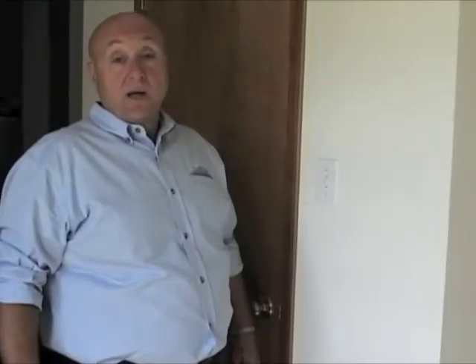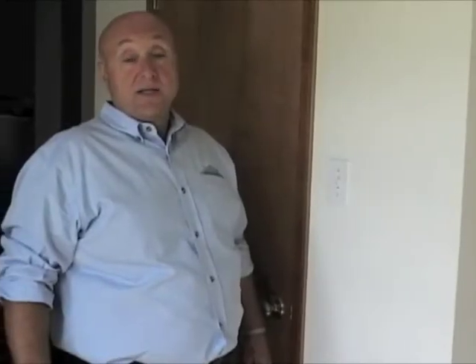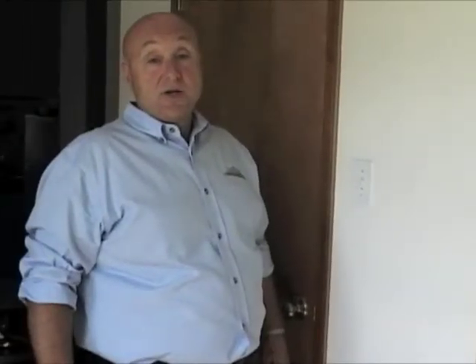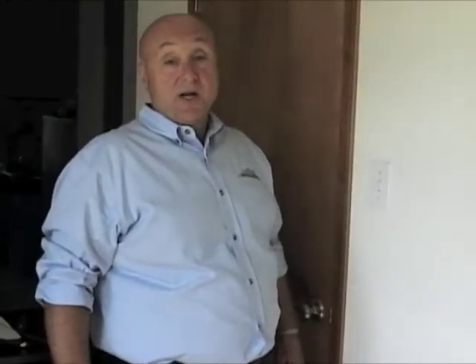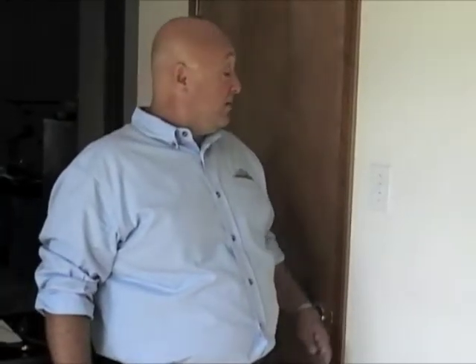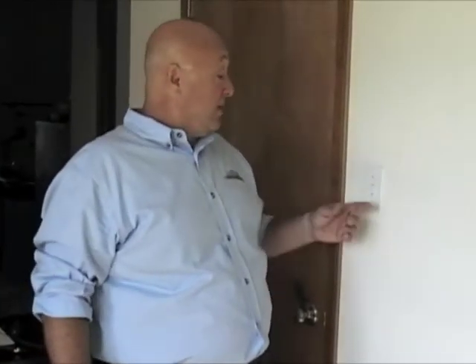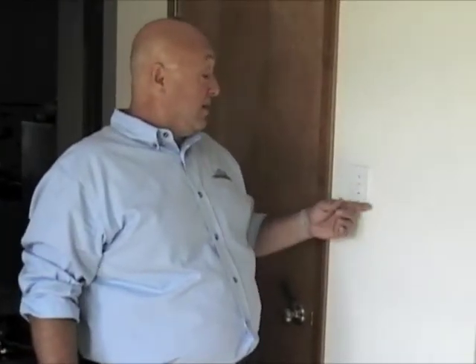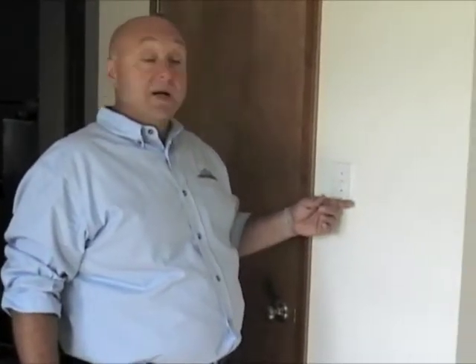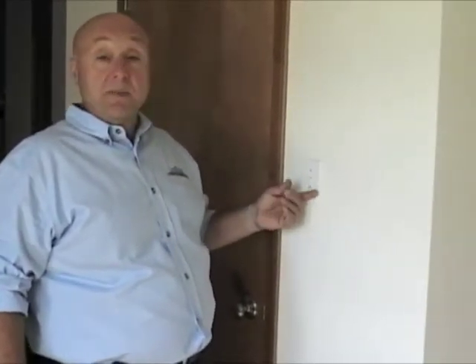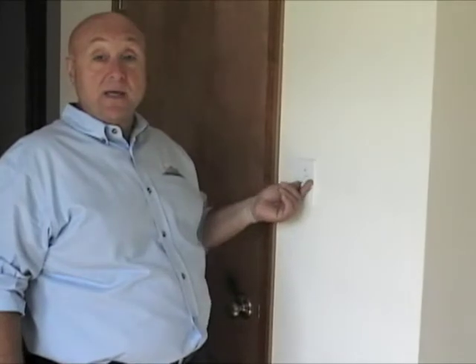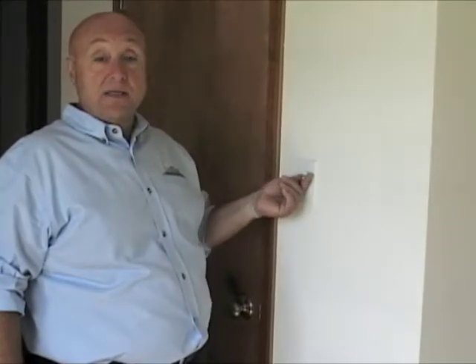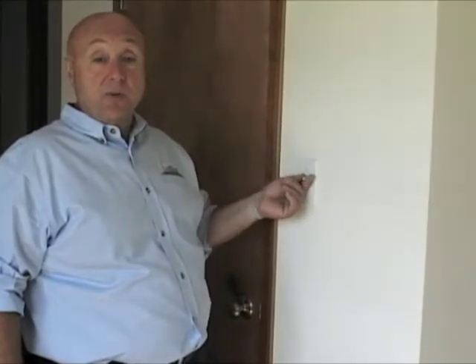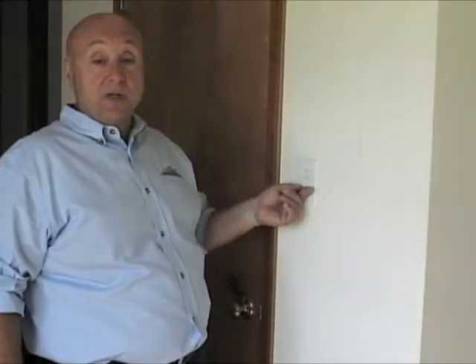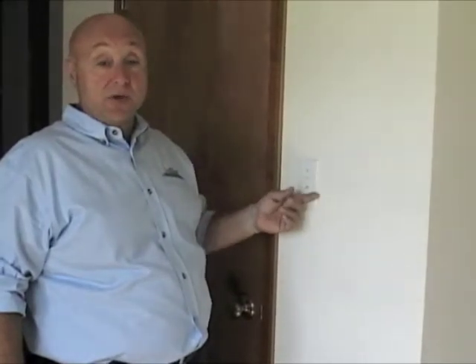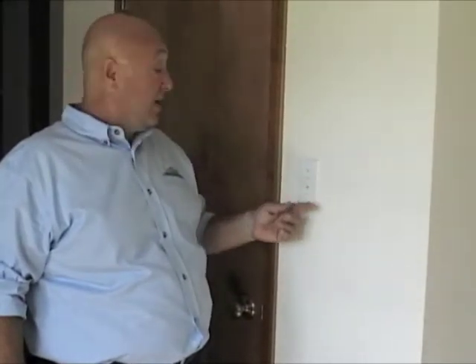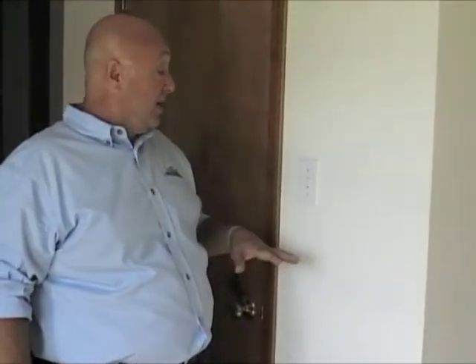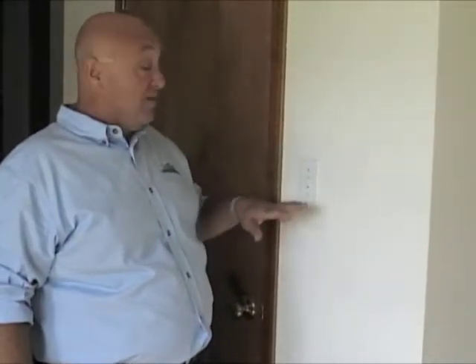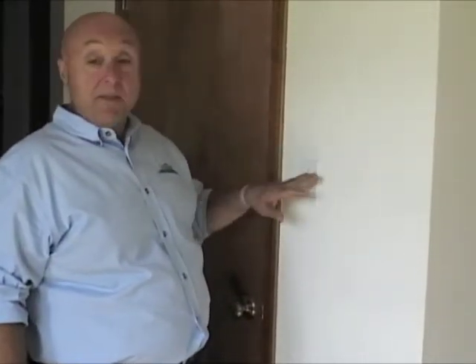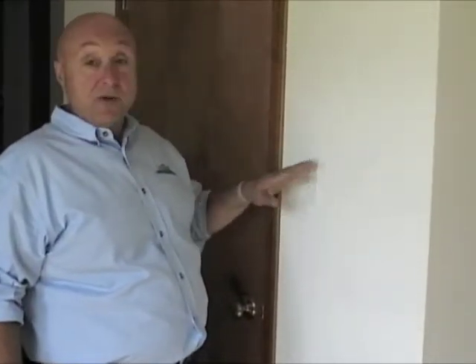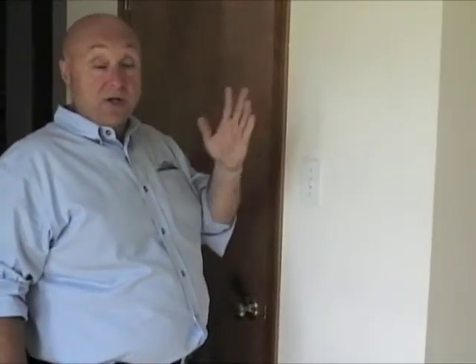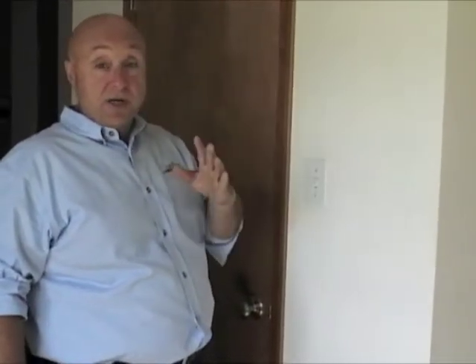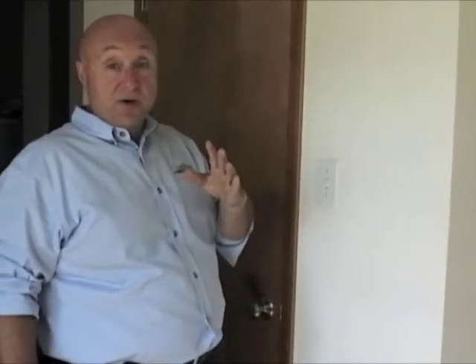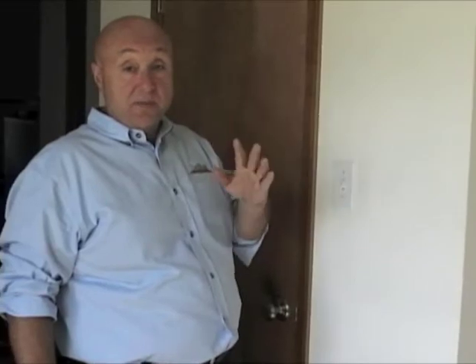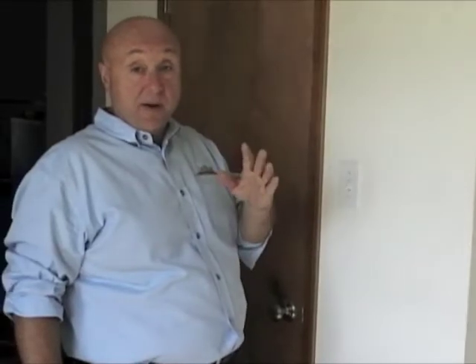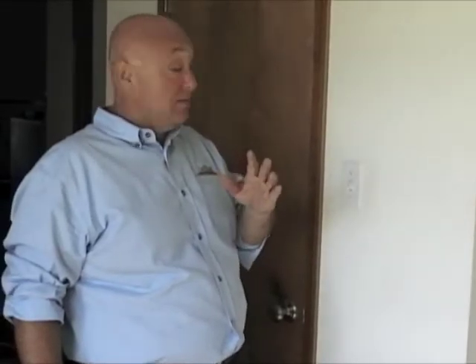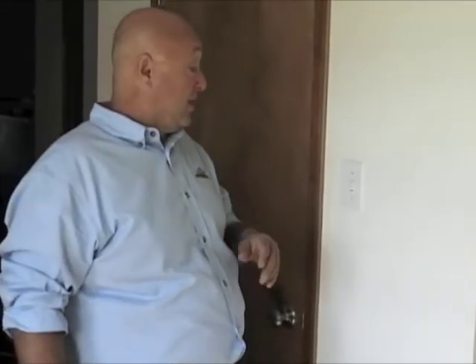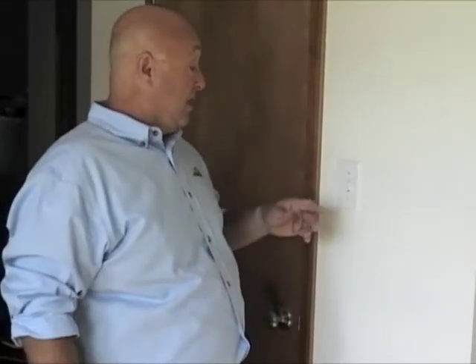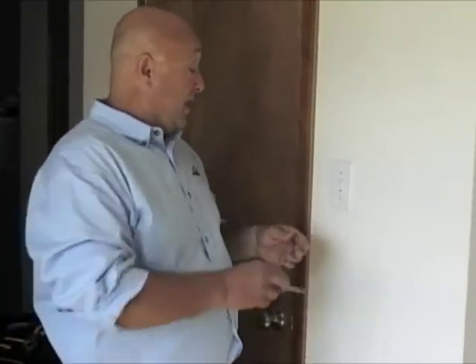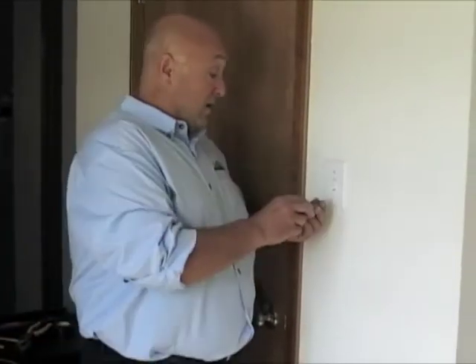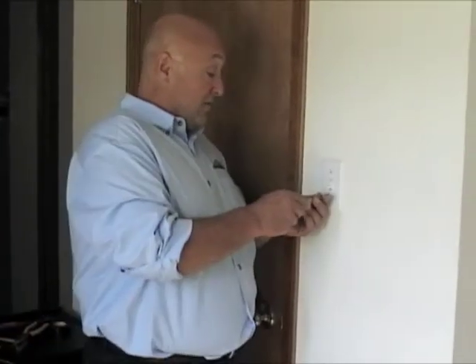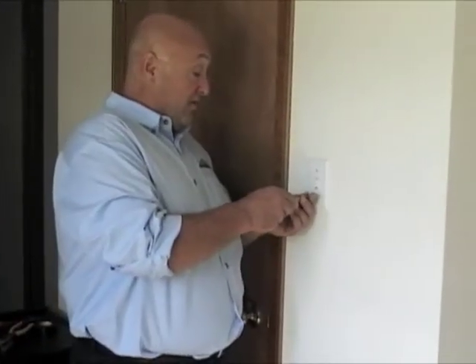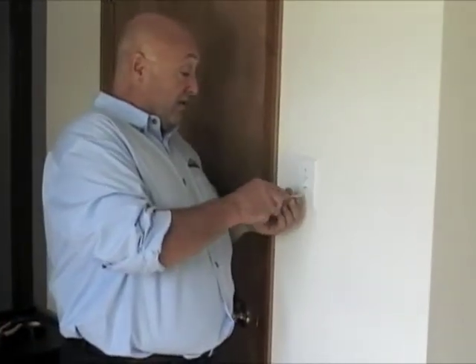This is Contractor John again. Today we're going to talk about replacing a single pole light switch. We've already made sure that our electricity is turned off at the breaker panel, and we're going to start by removing the cover.